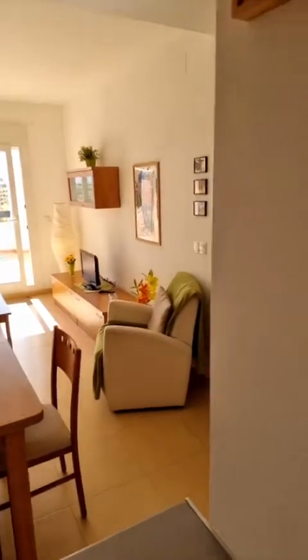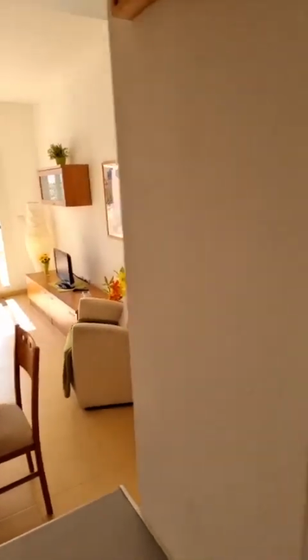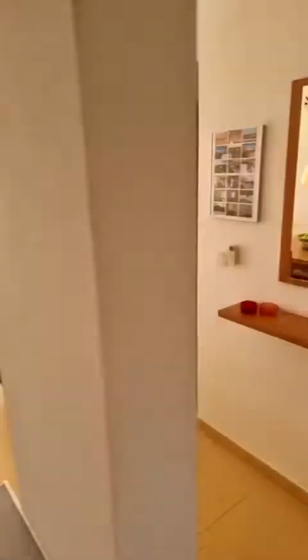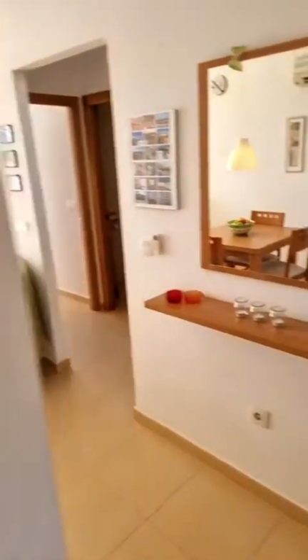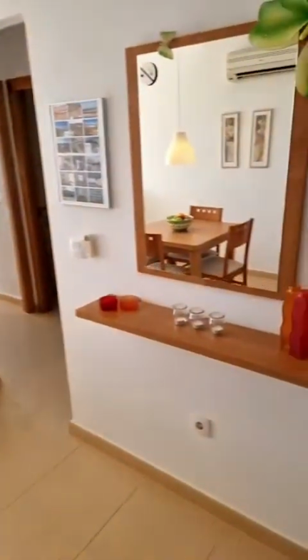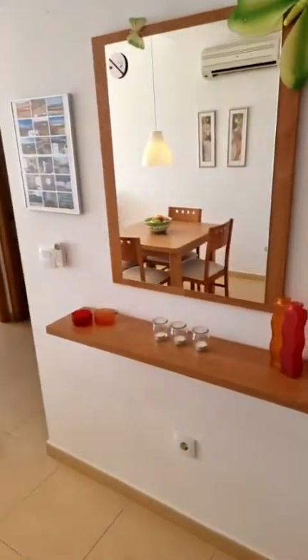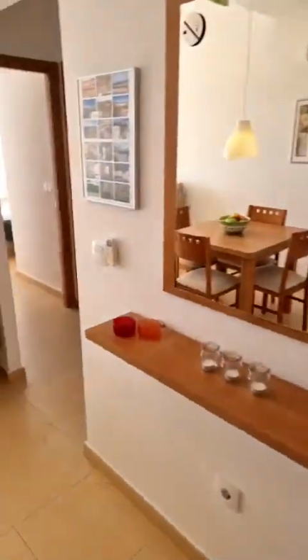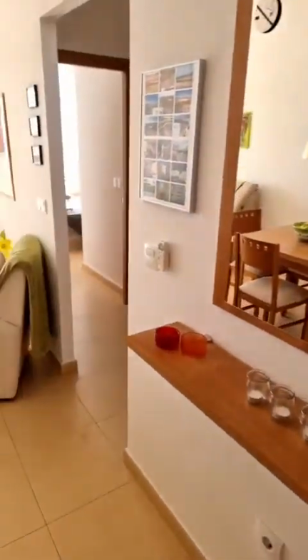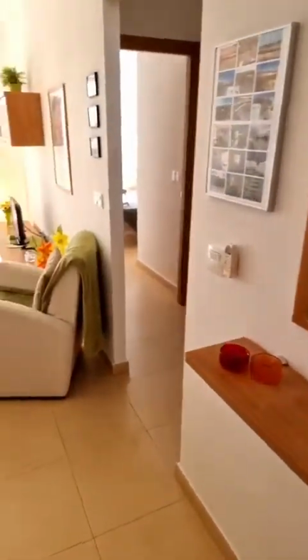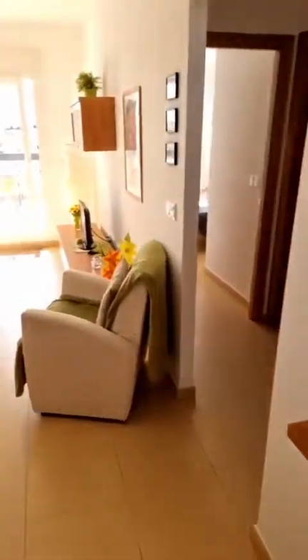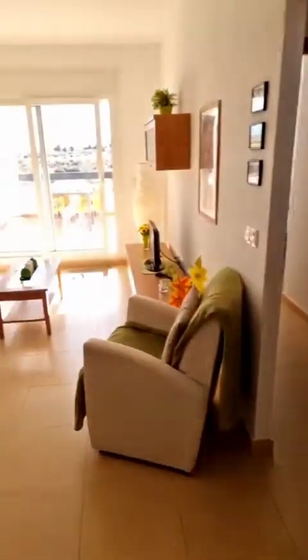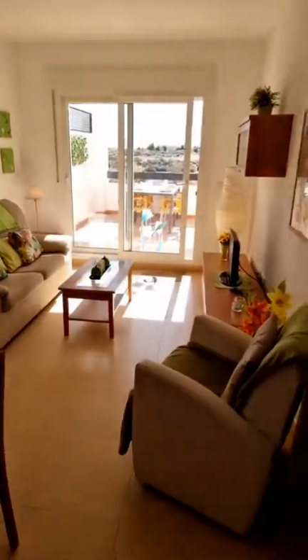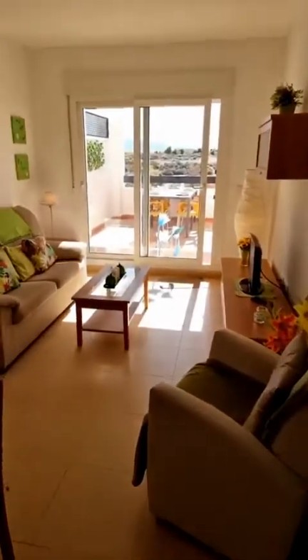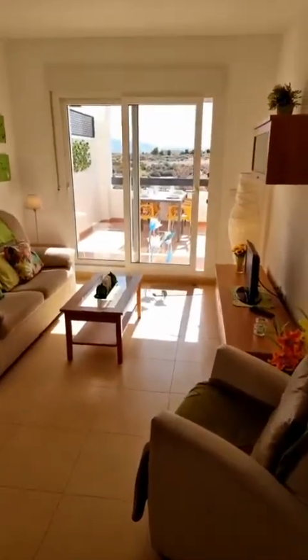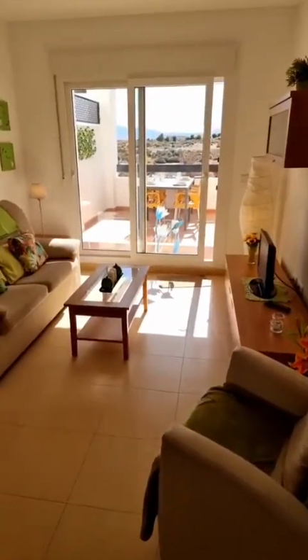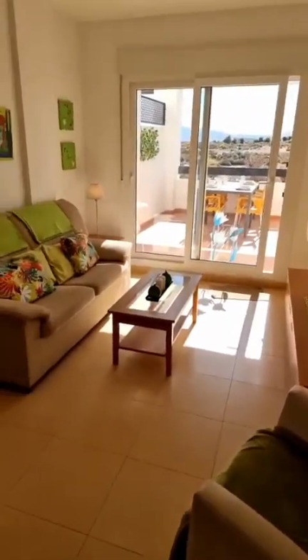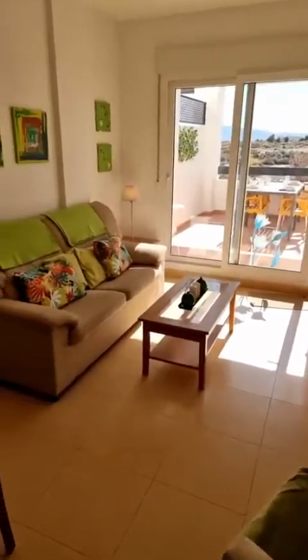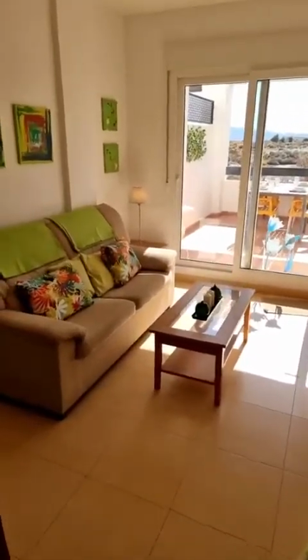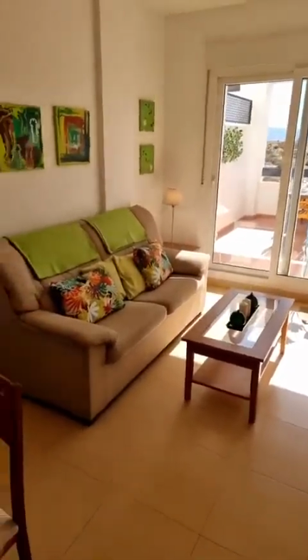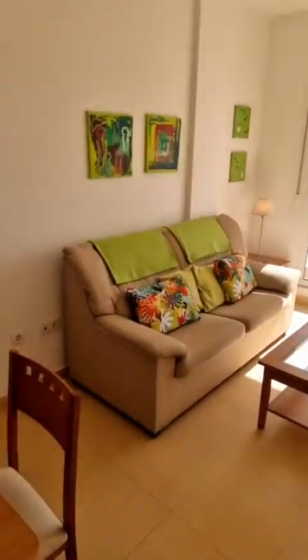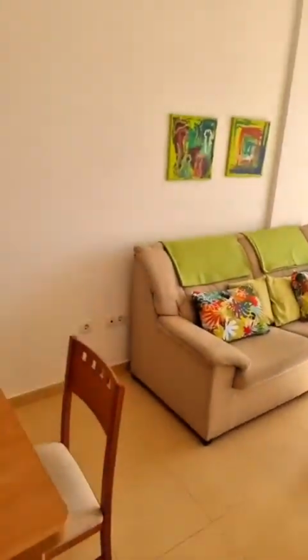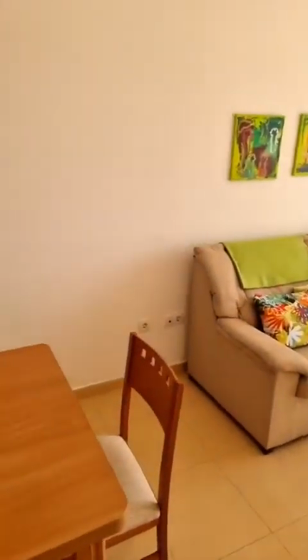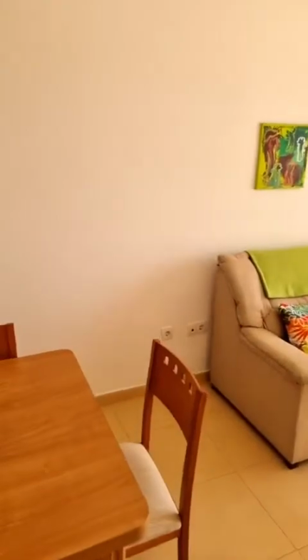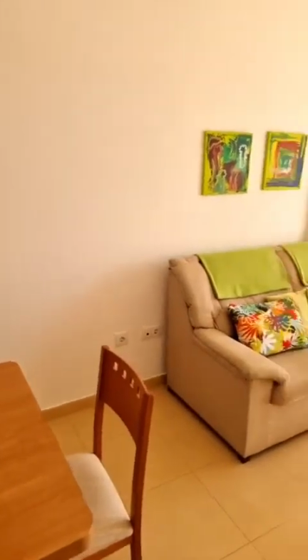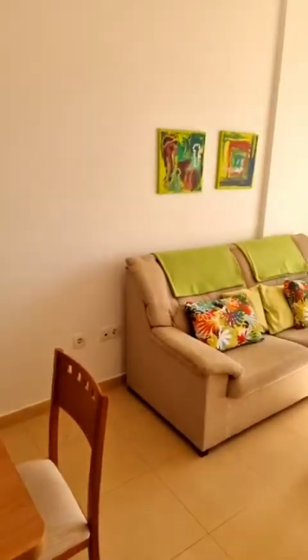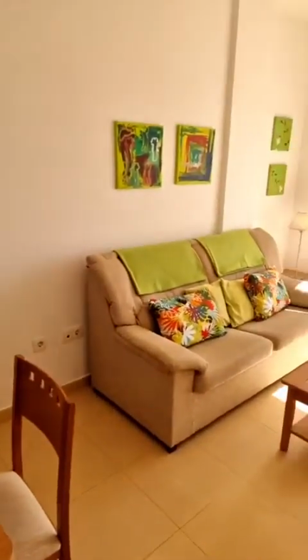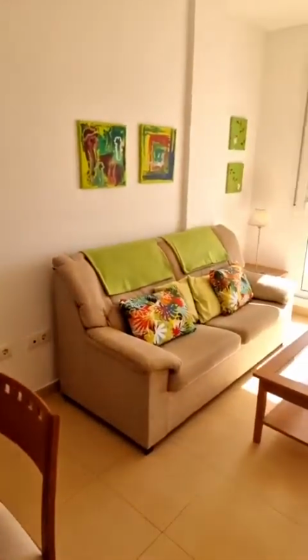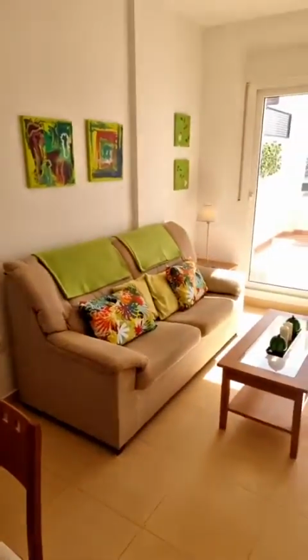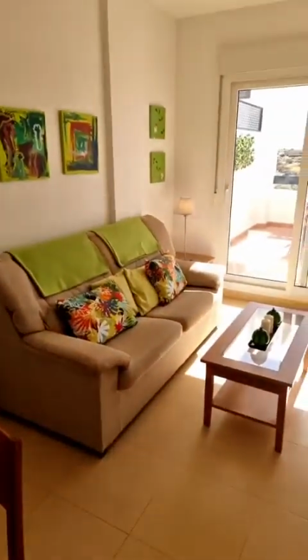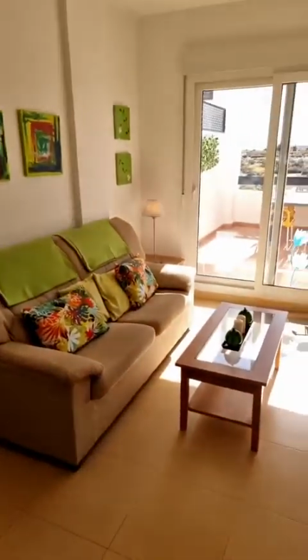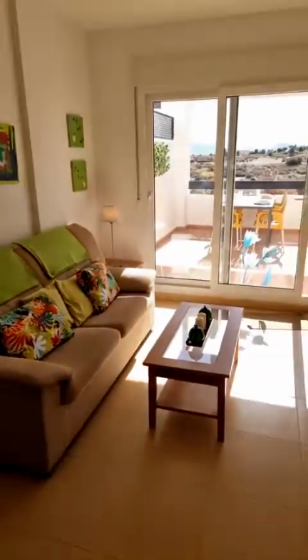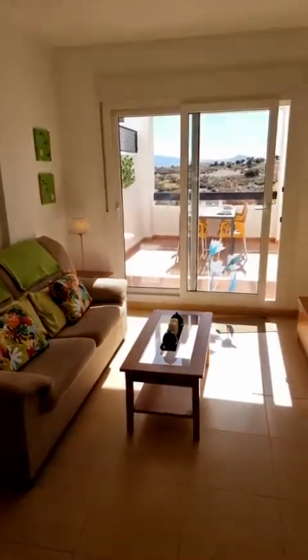Asking only 69,900 euros — still open for offers, sensible offers obviously. I shouldn't say it's a steal because it's a beautiful apartment, but I think it could also be something for an investor.